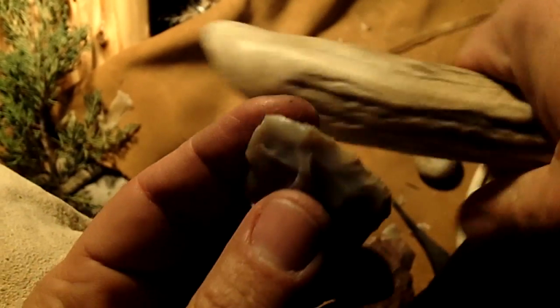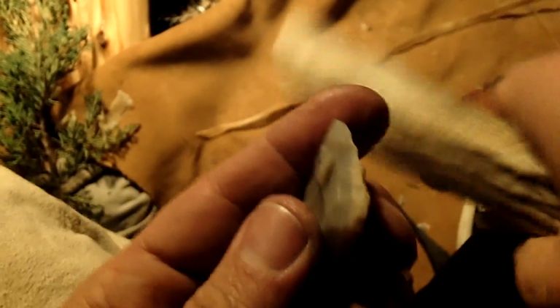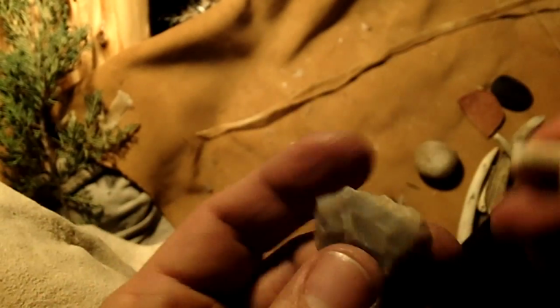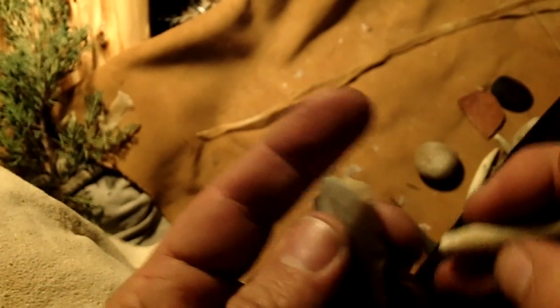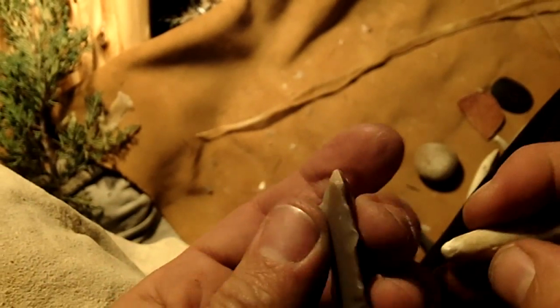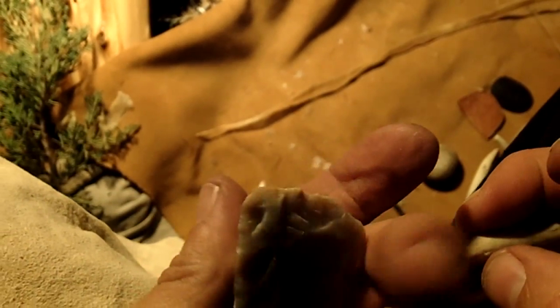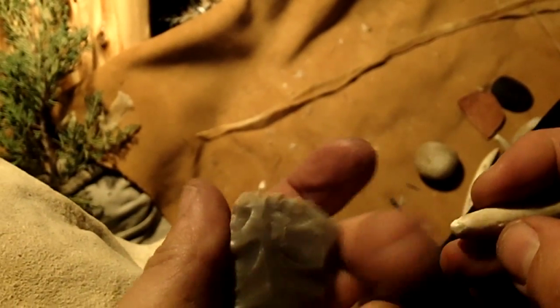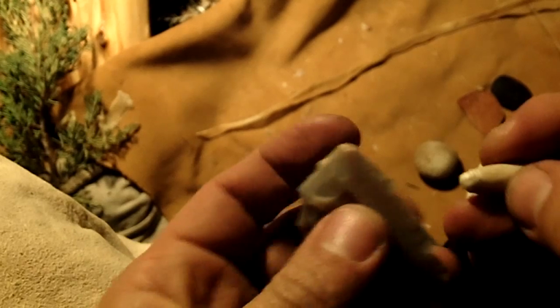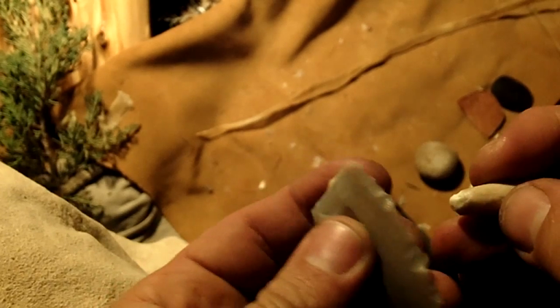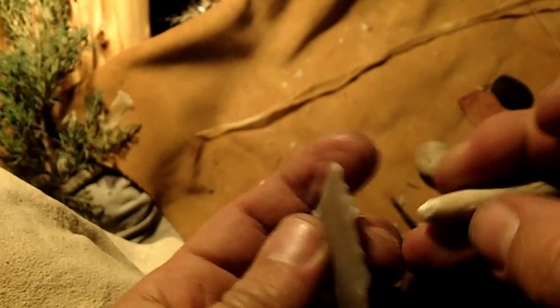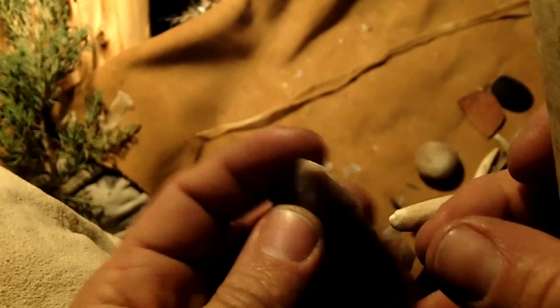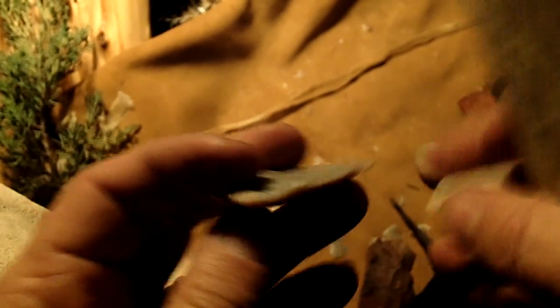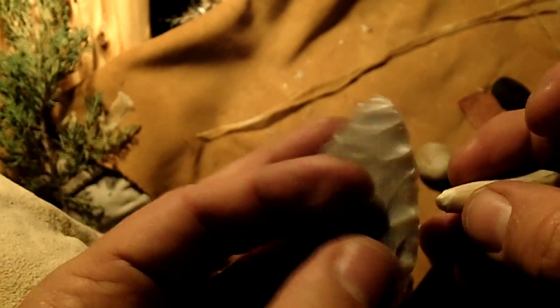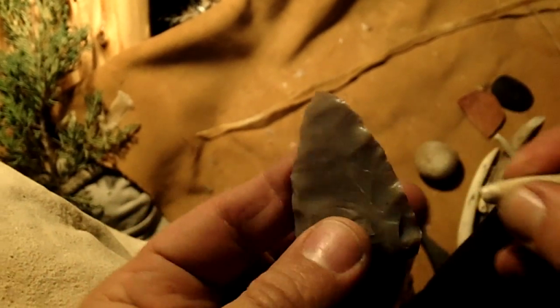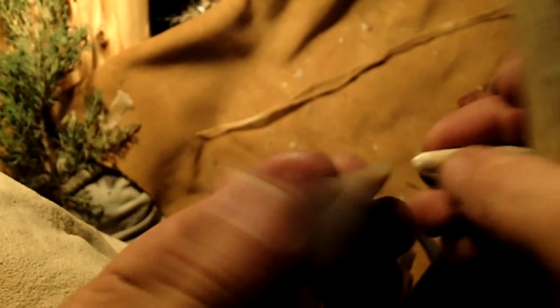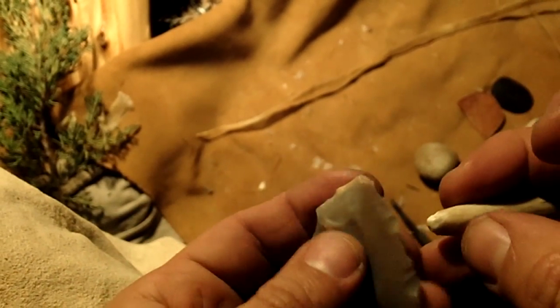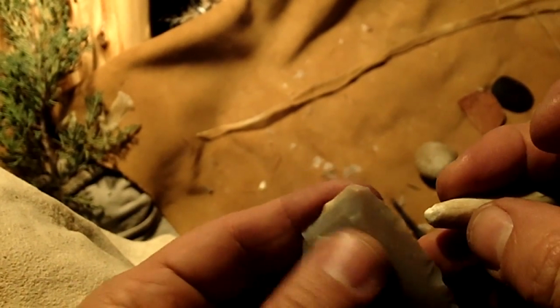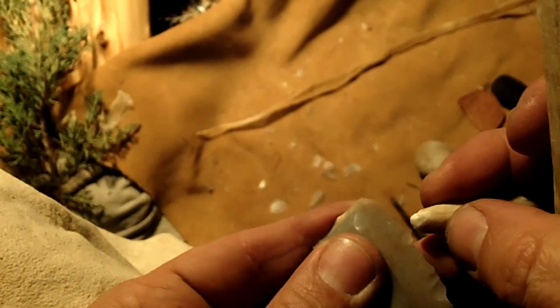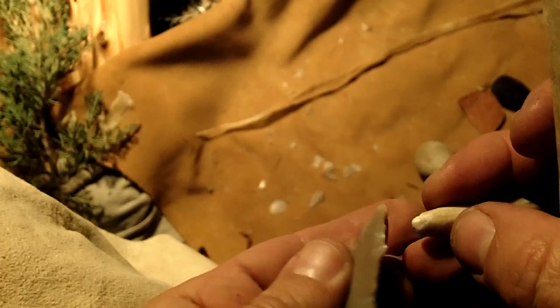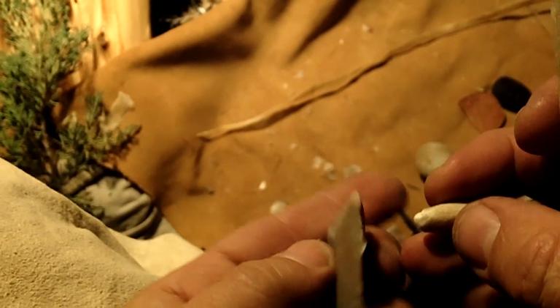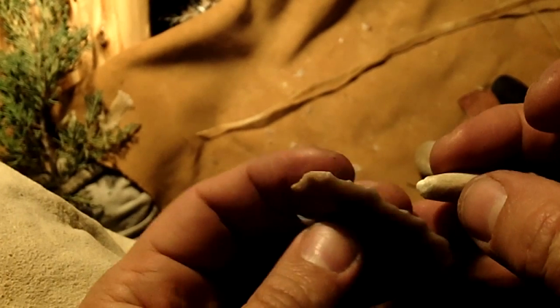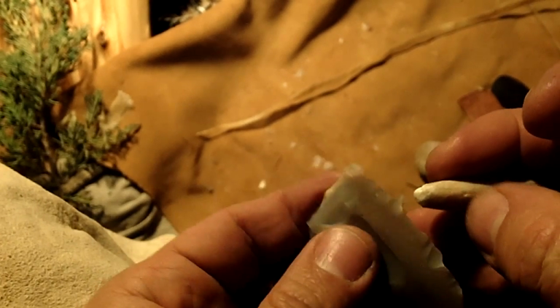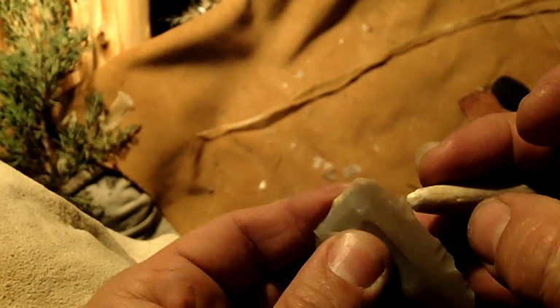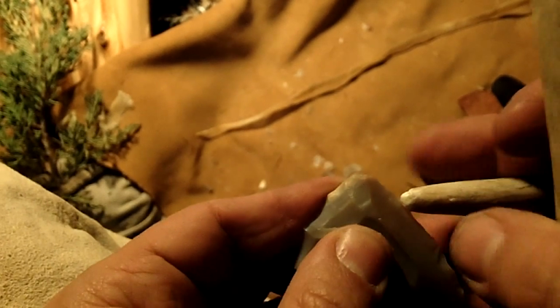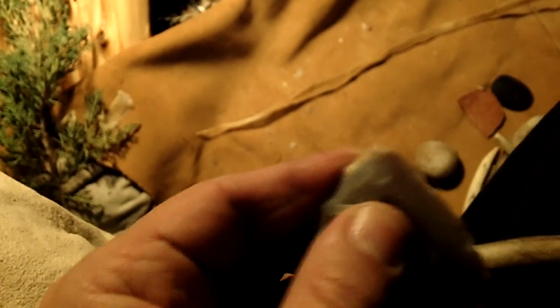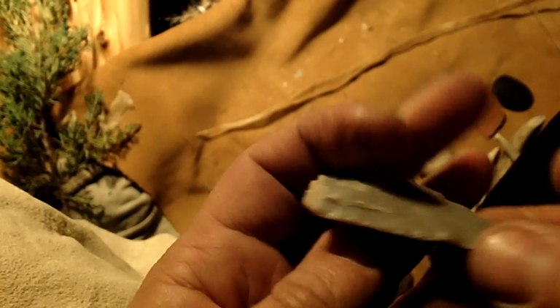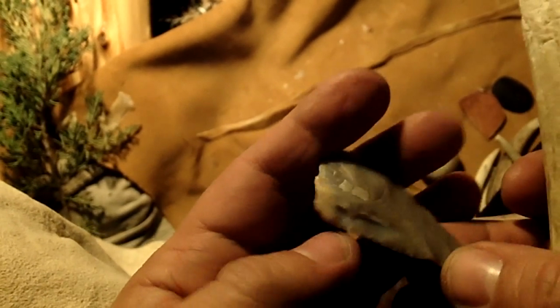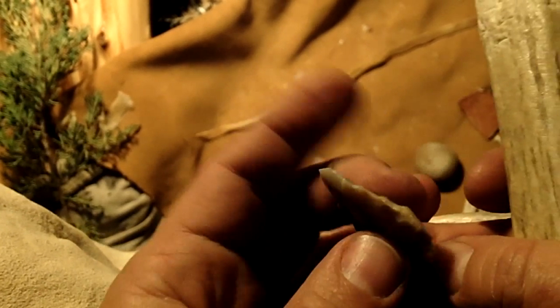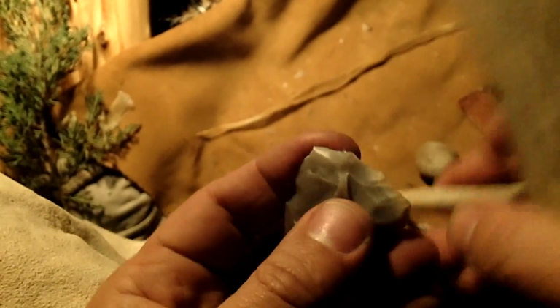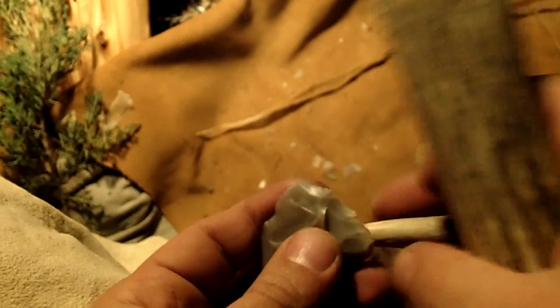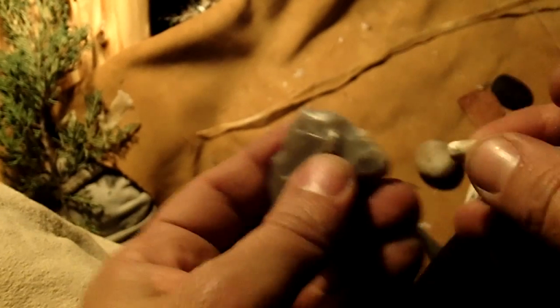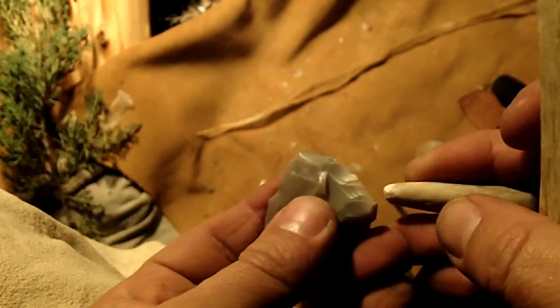Okay, the preform is the easy part. Let's see if I can get some knapping in. I don't usually knap at night, but I think there's enough light.